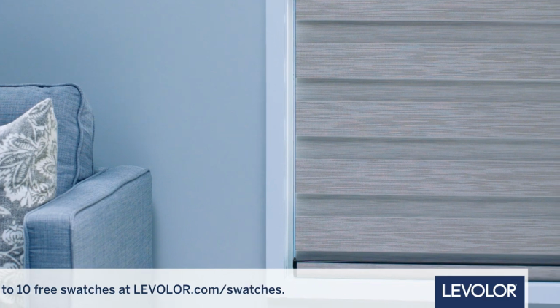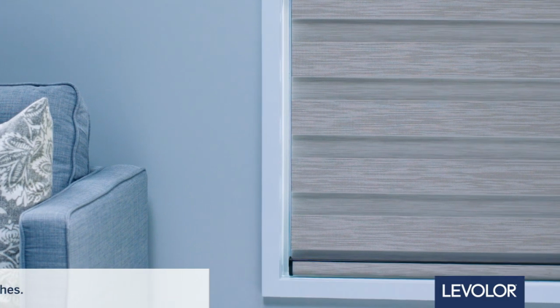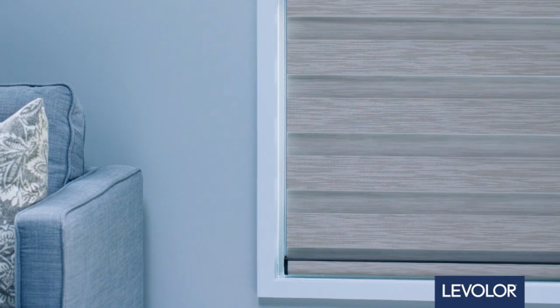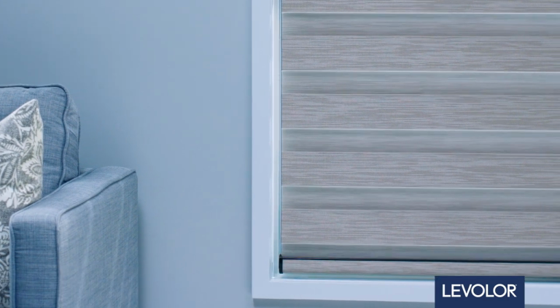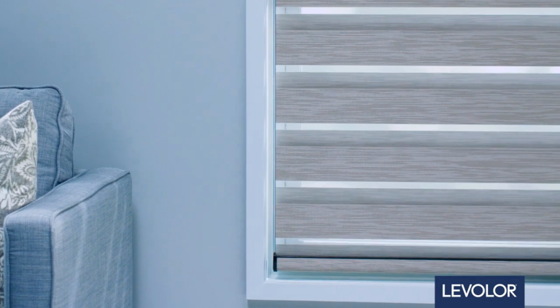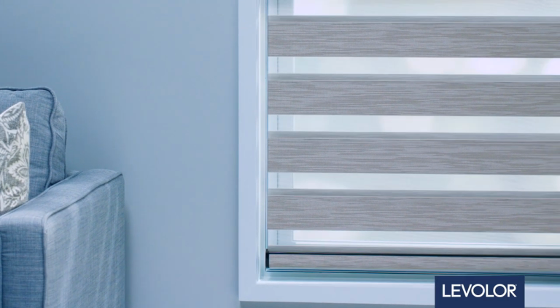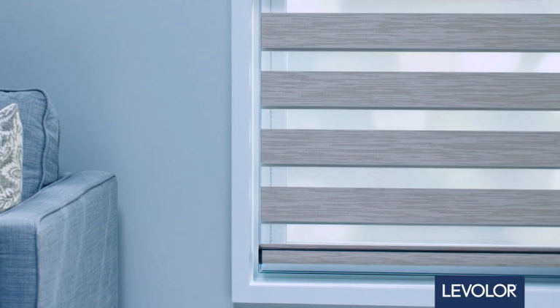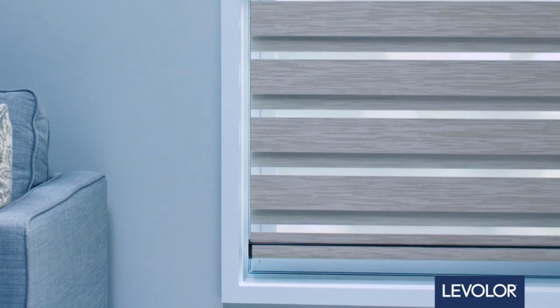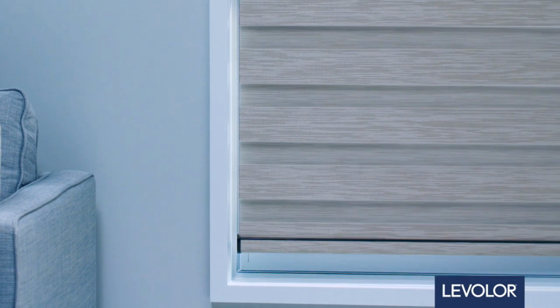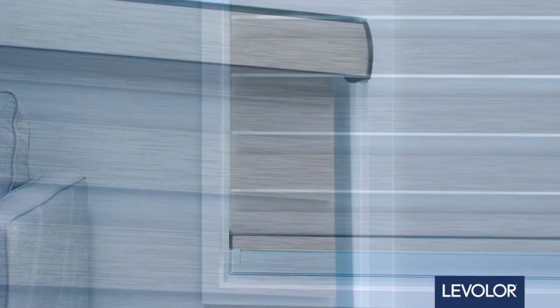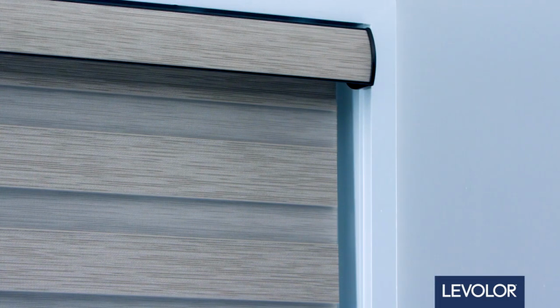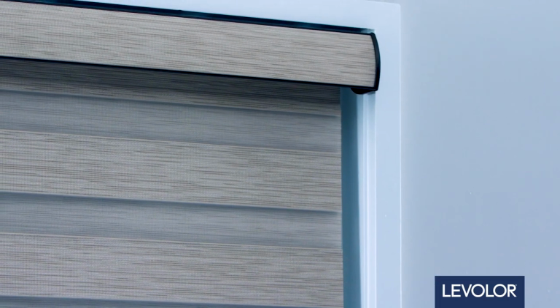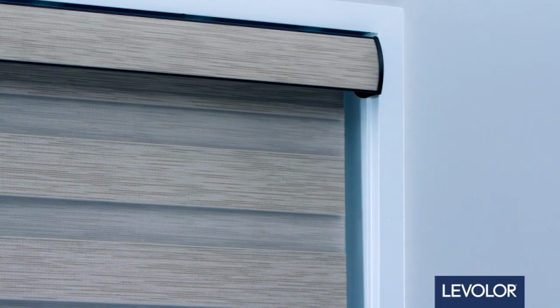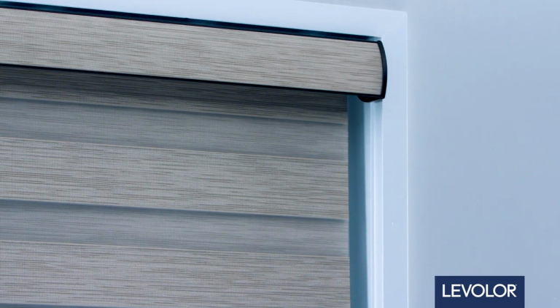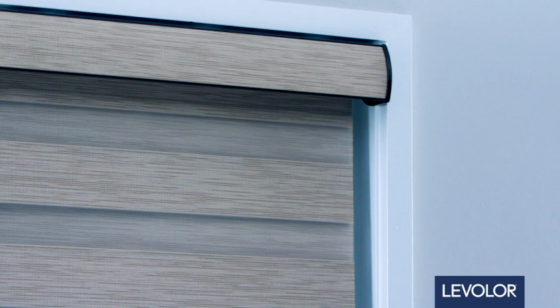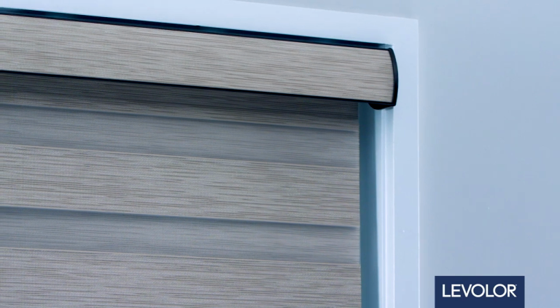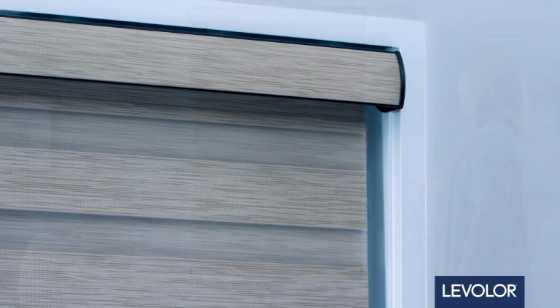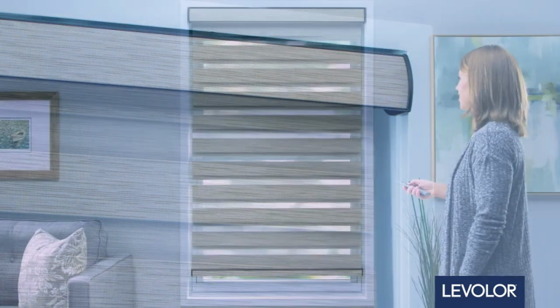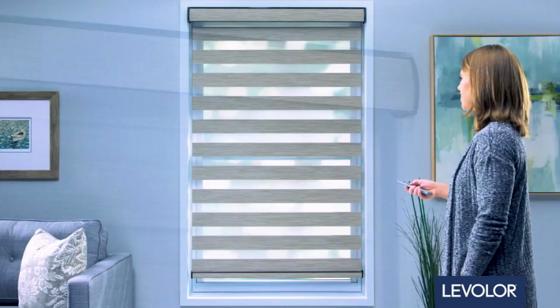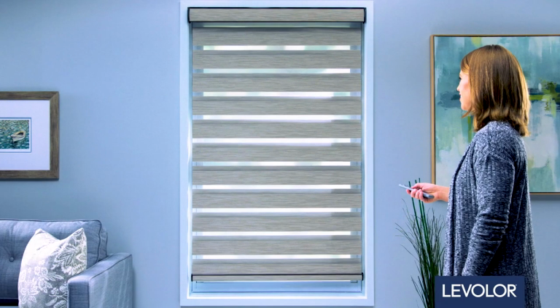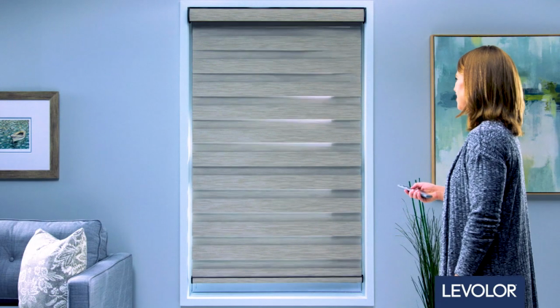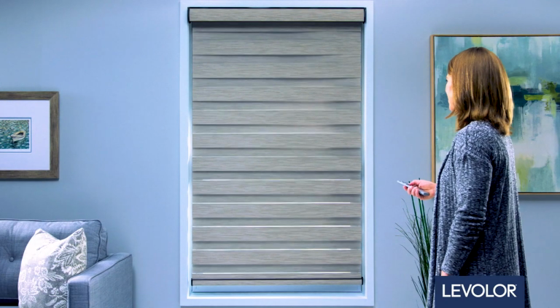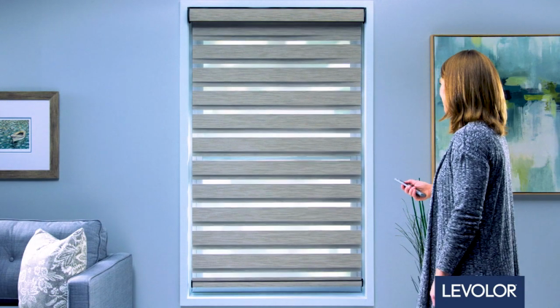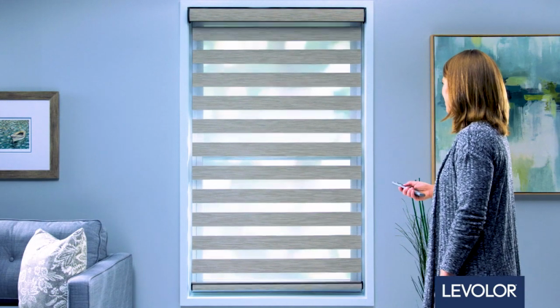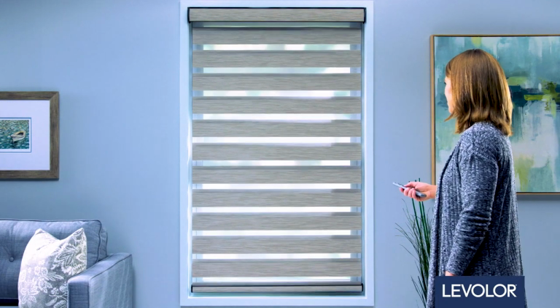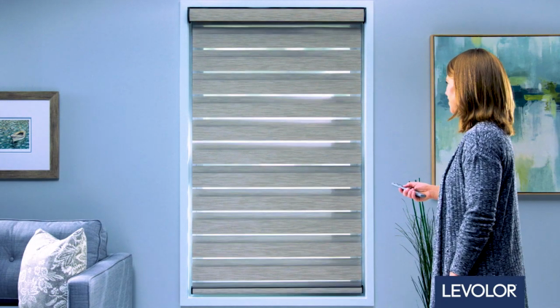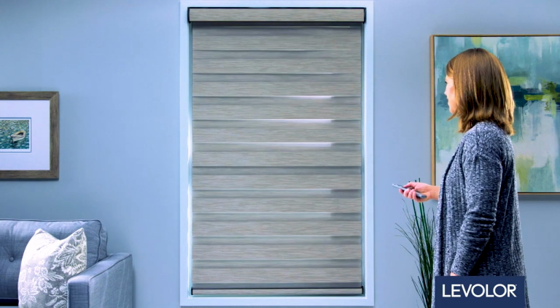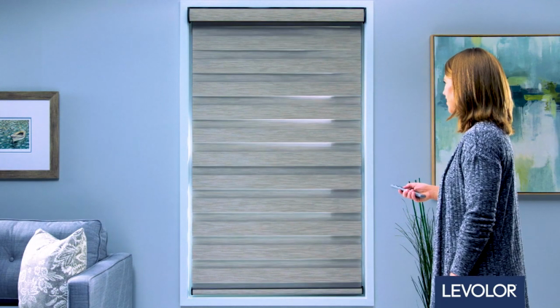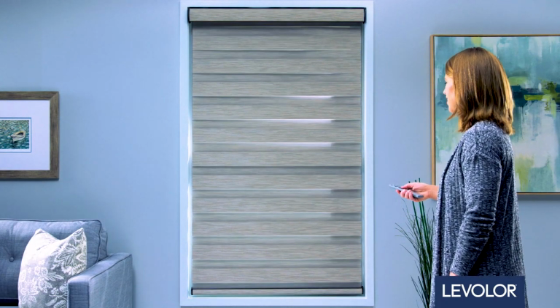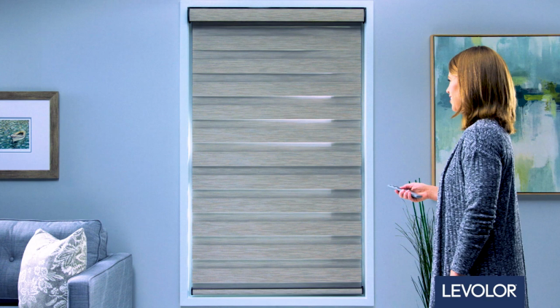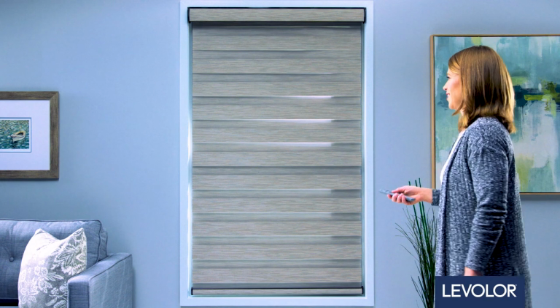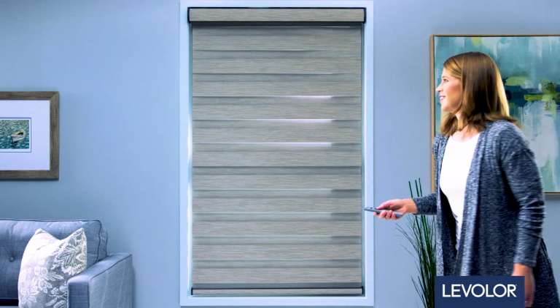Whether you're welcoming the sunlight each morning or providing privacy and comfort each night, Levolor gives you the style and functionality you need today, tomorrow, and every day.